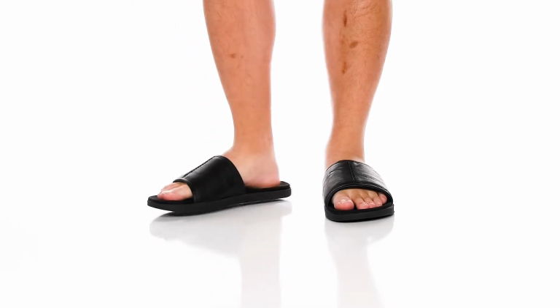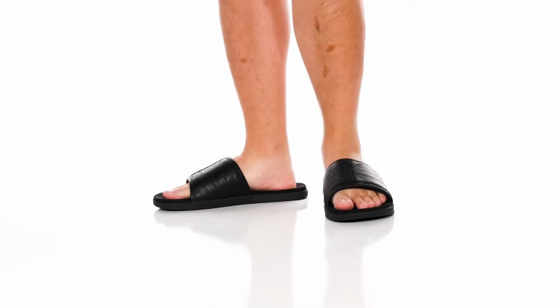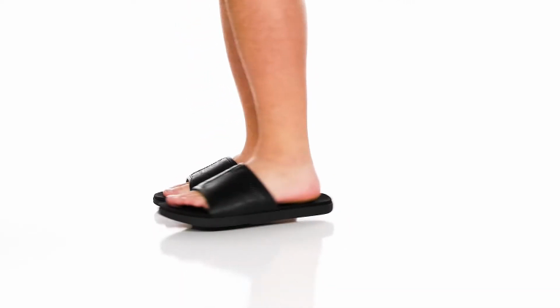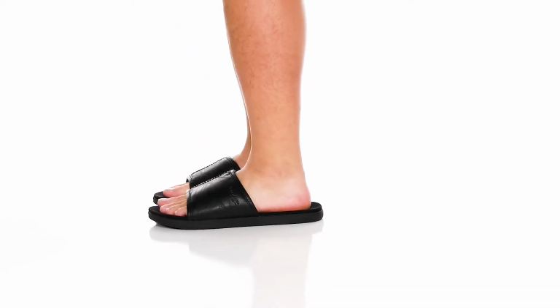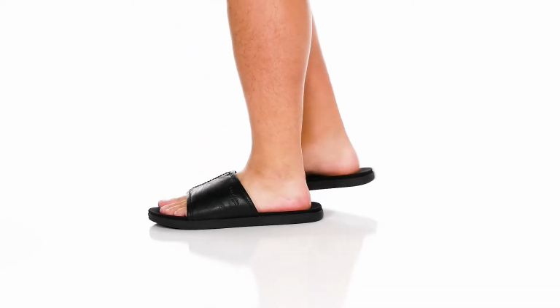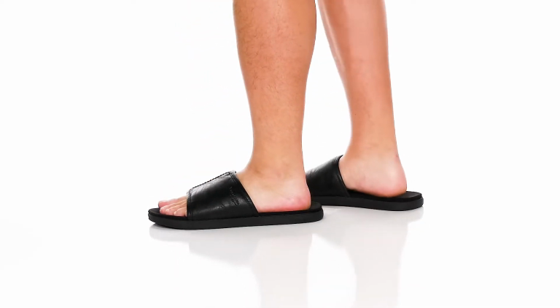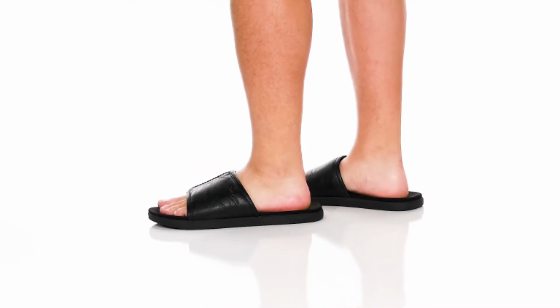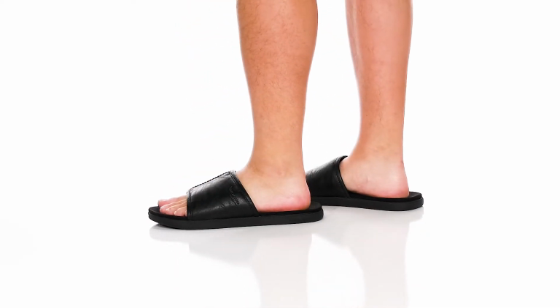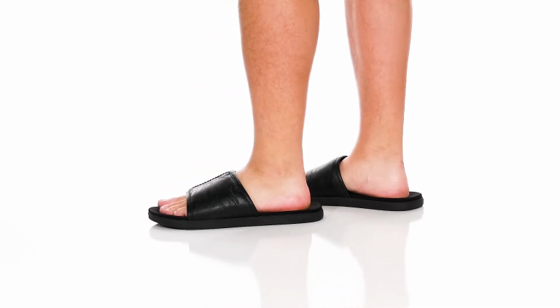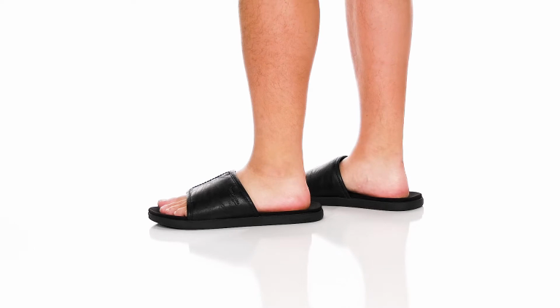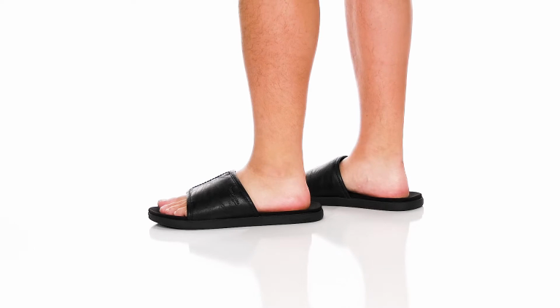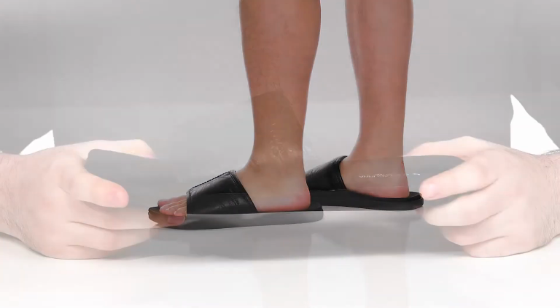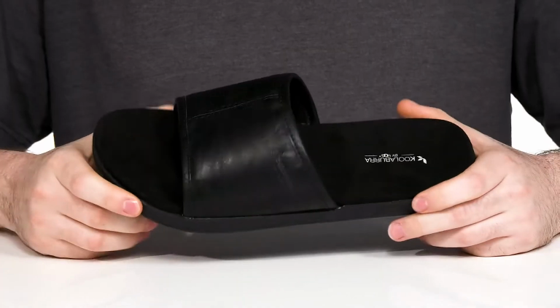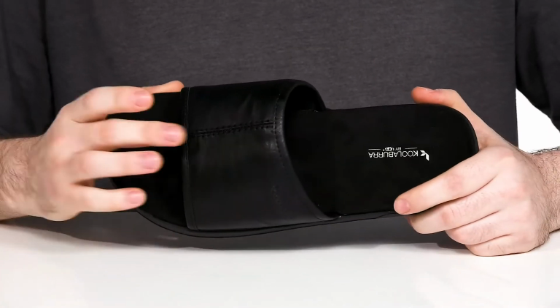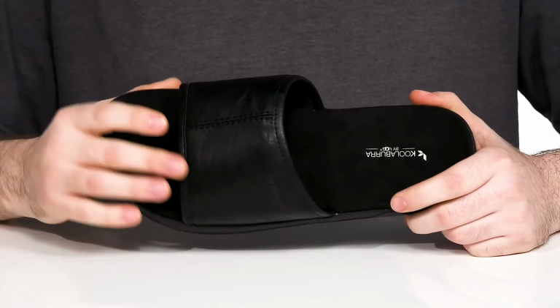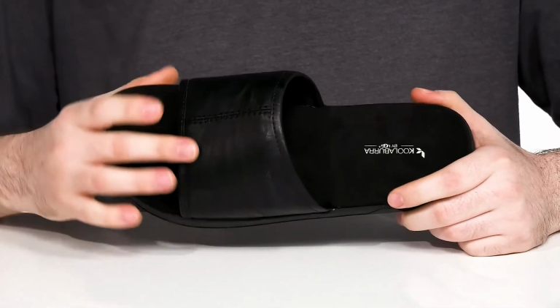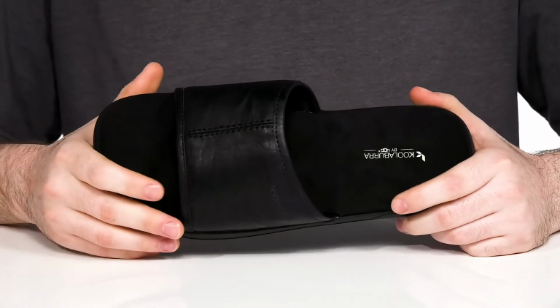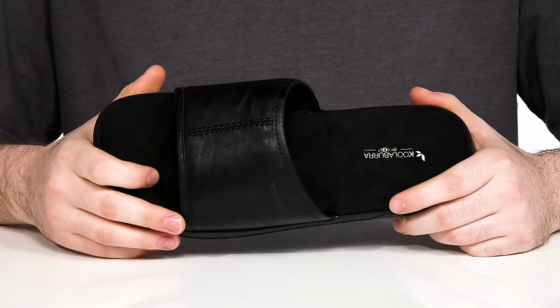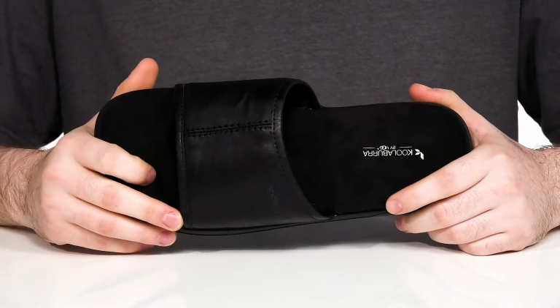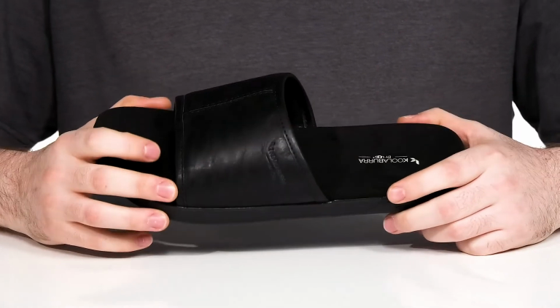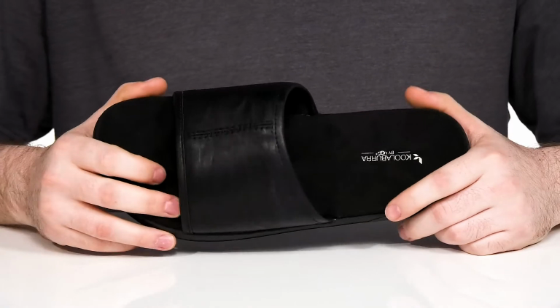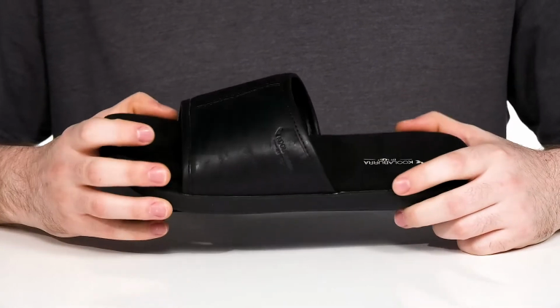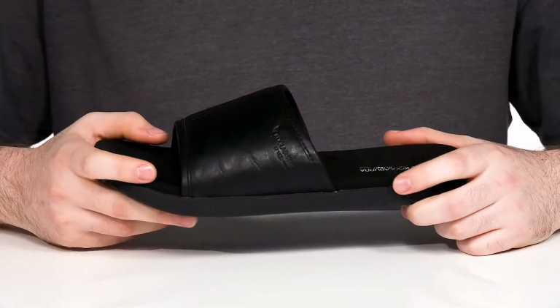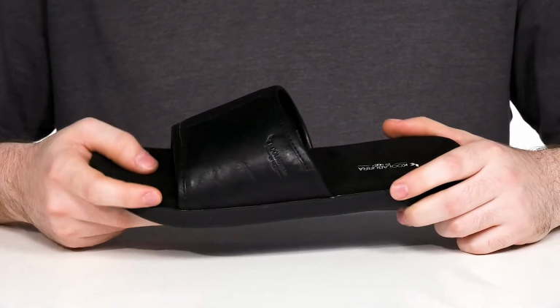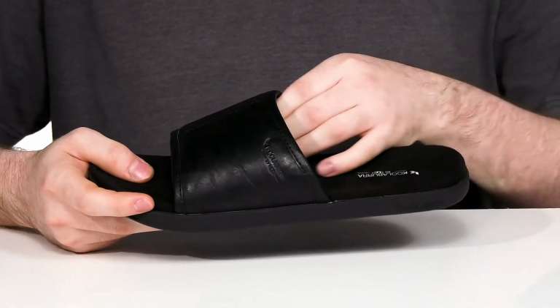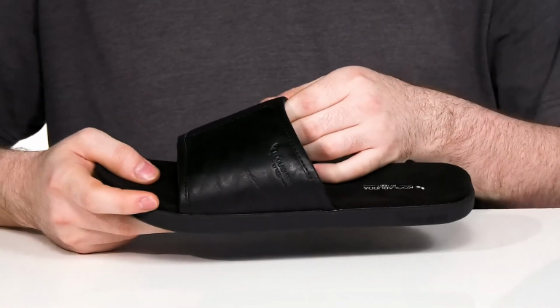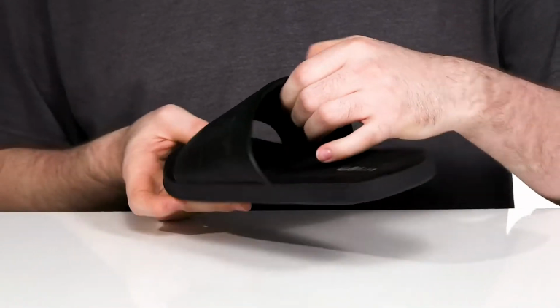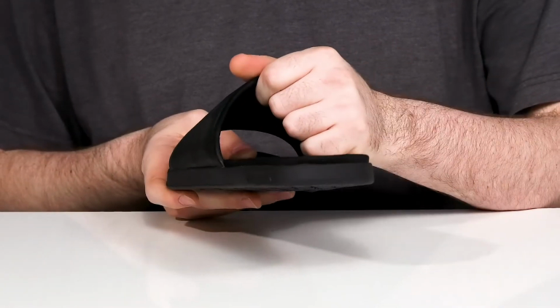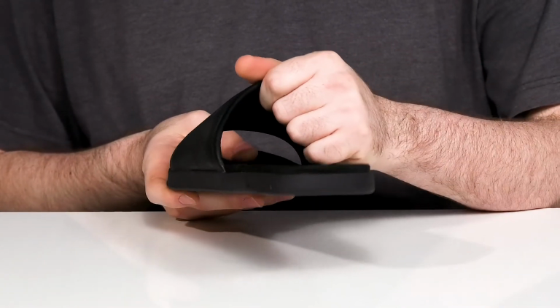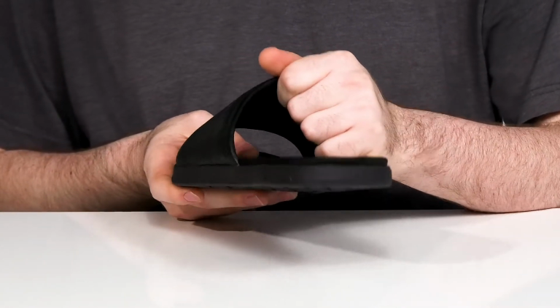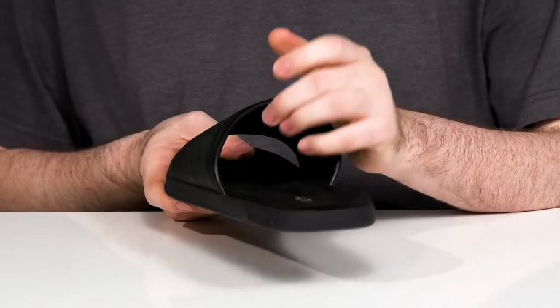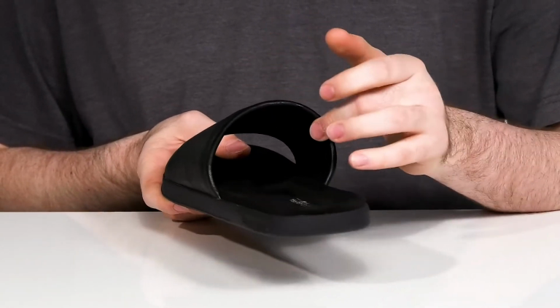Show off your style in a warm weather ready look from Koolaburra by UGG. This slide has an upper made with synthetic leather — it's very sleek with a shiny finish. It uses a padded textile interior offering excellent overfoot cushioning.